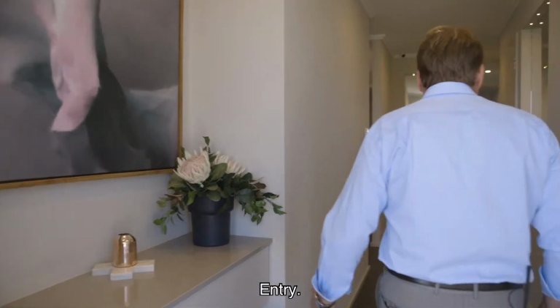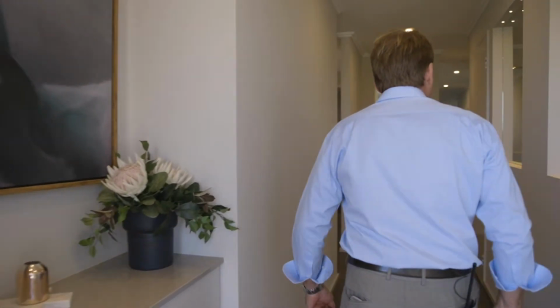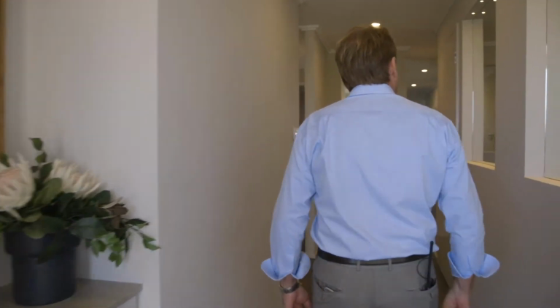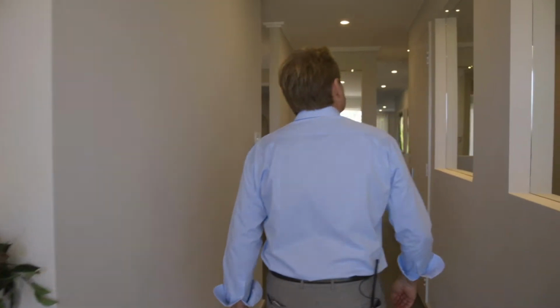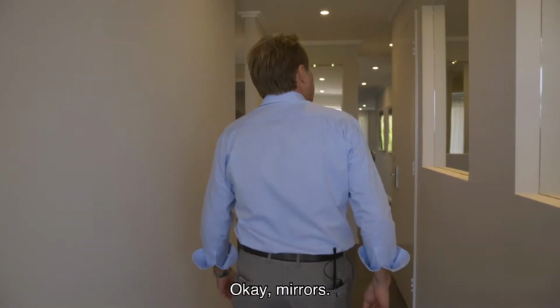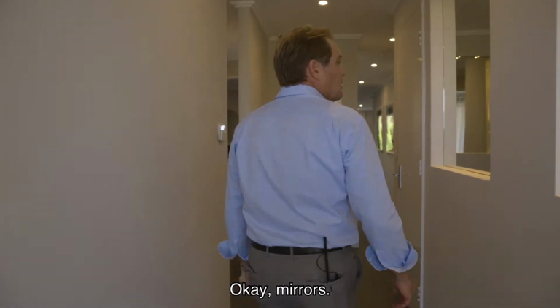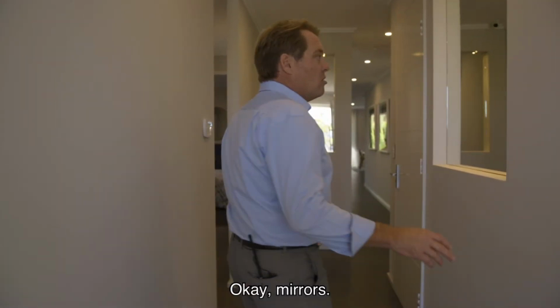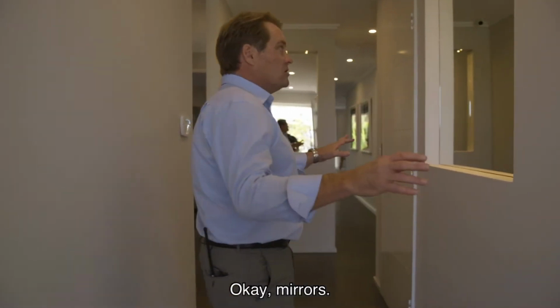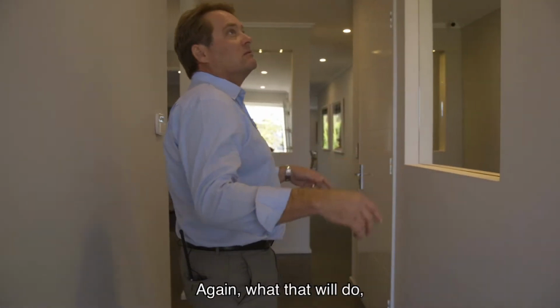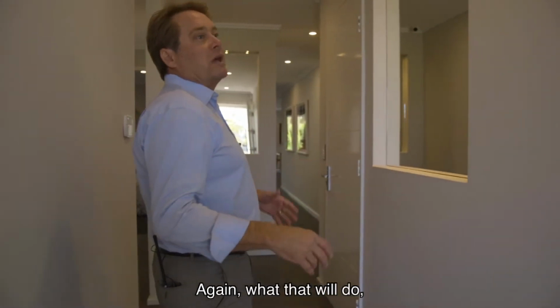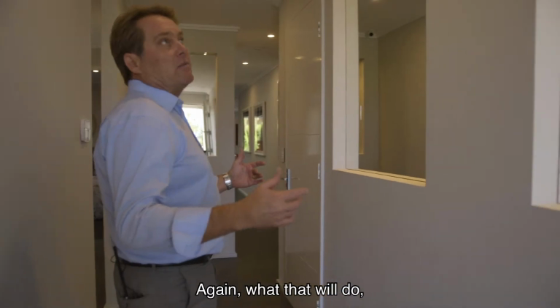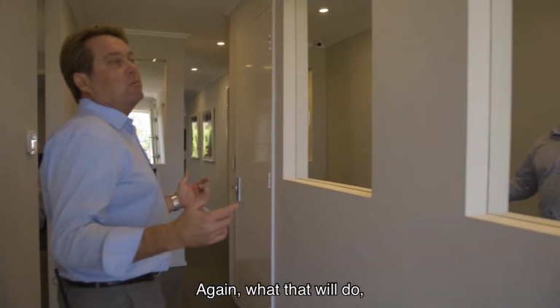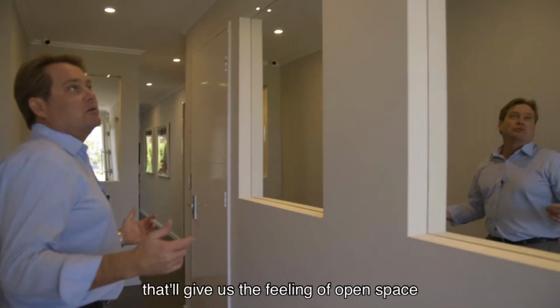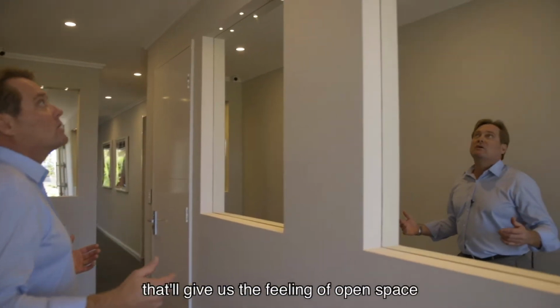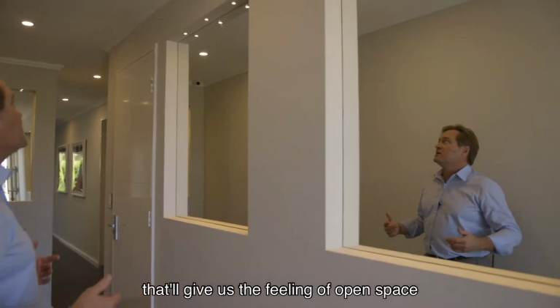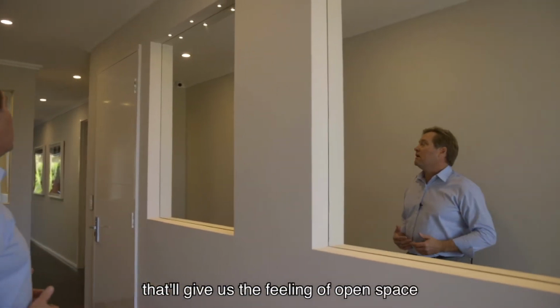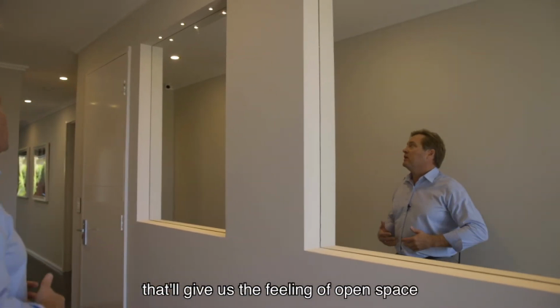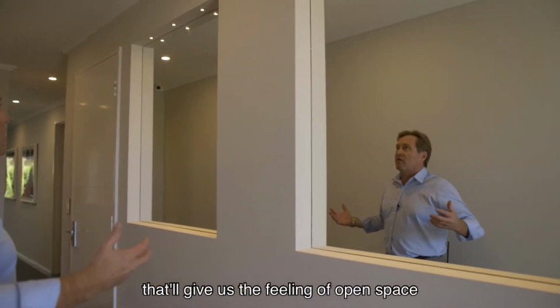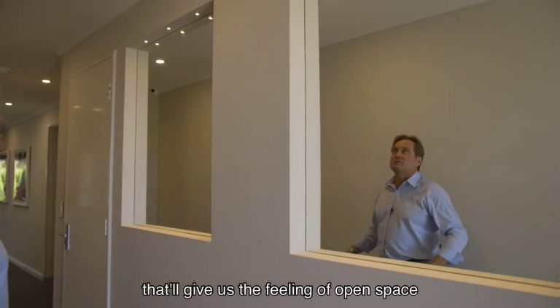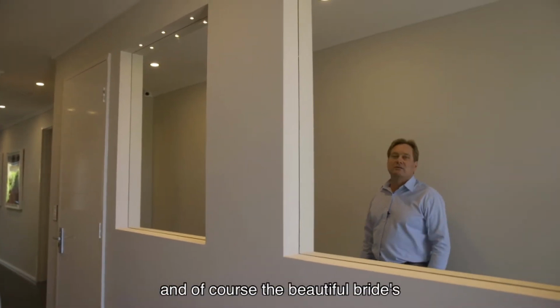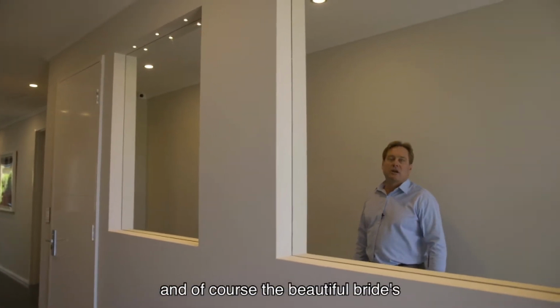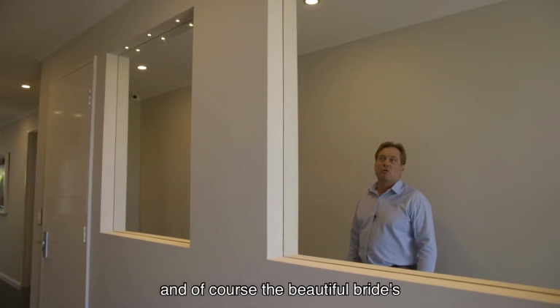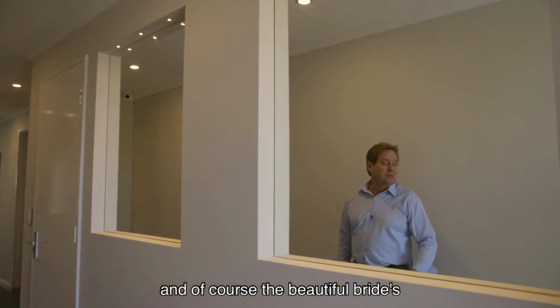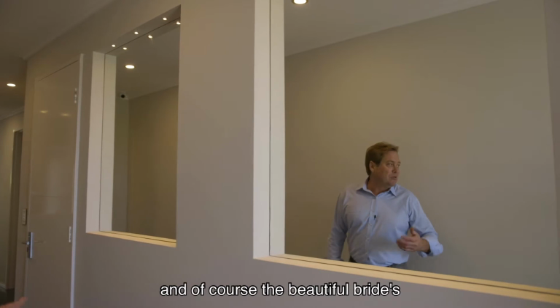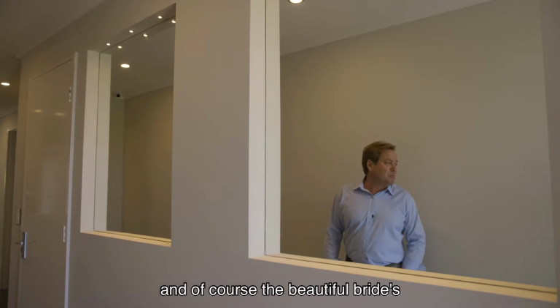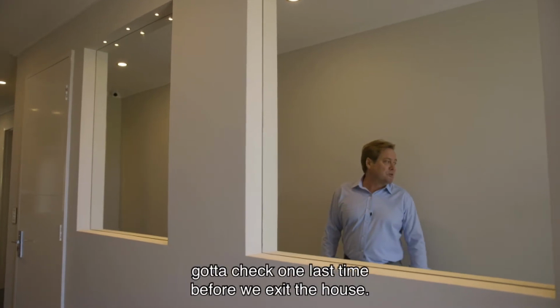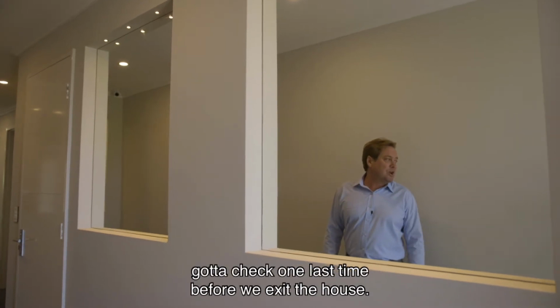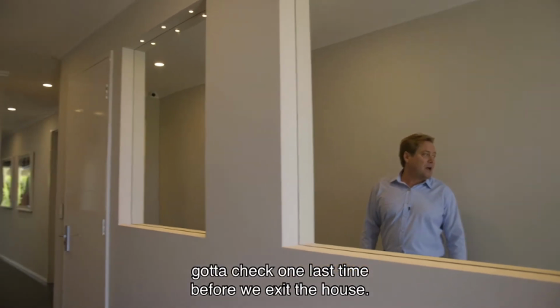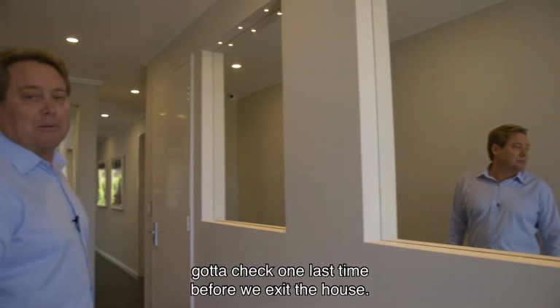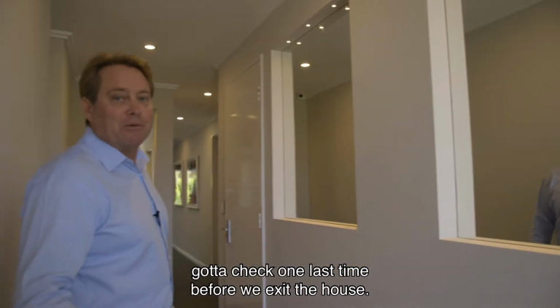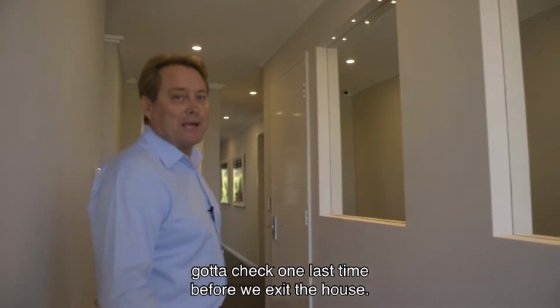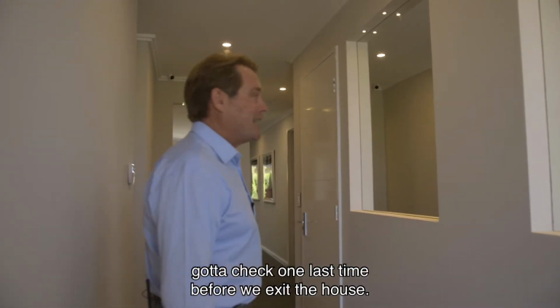Entry — mirrors. What that will do is give us the feeling of open space, and of course the beautiful bride's got to check one last time before we exit the house.